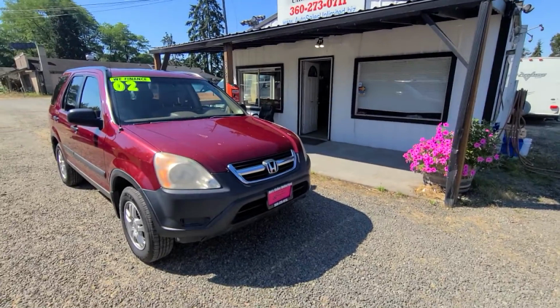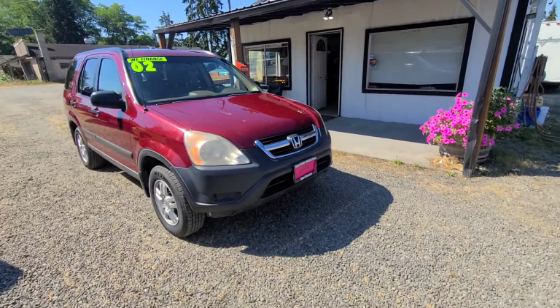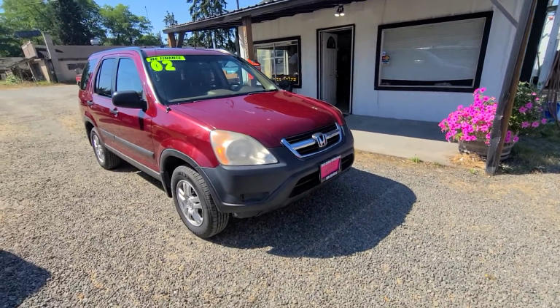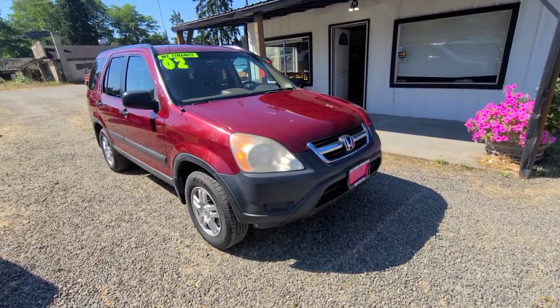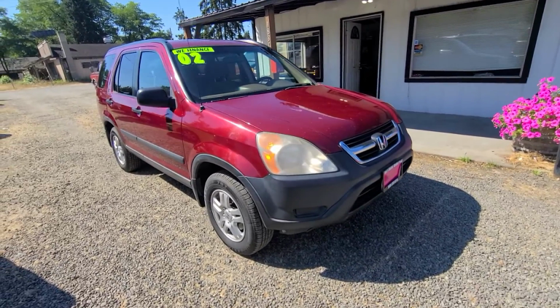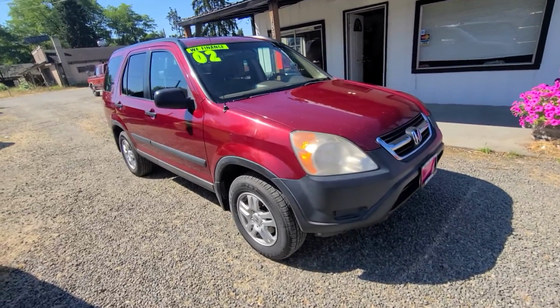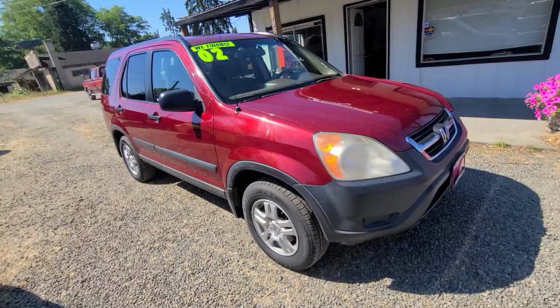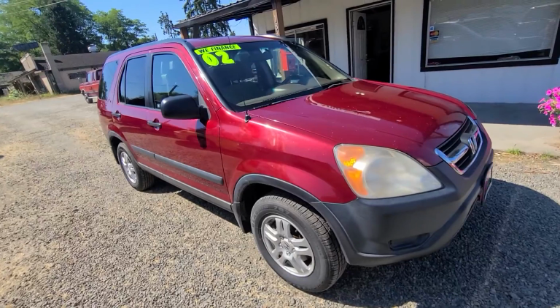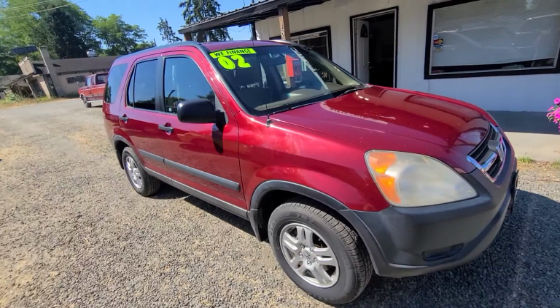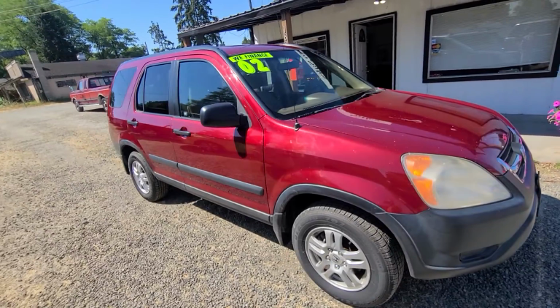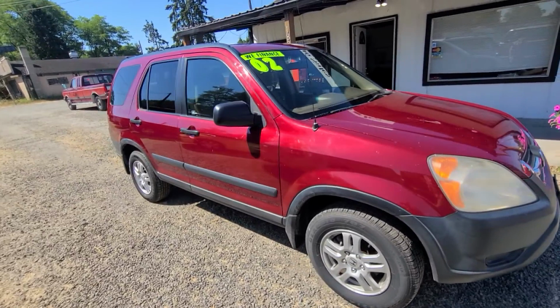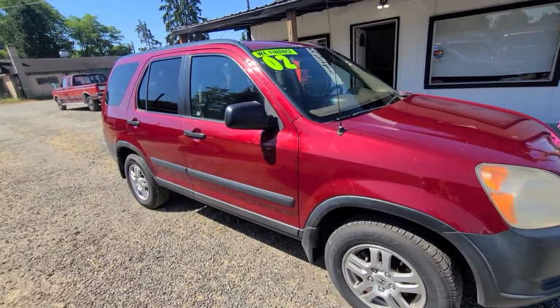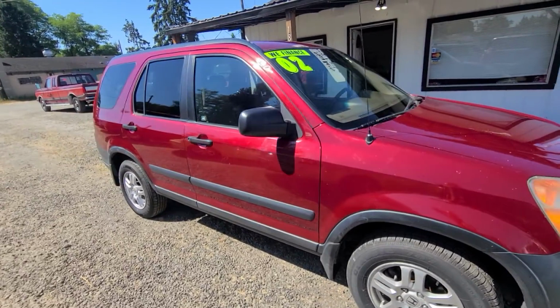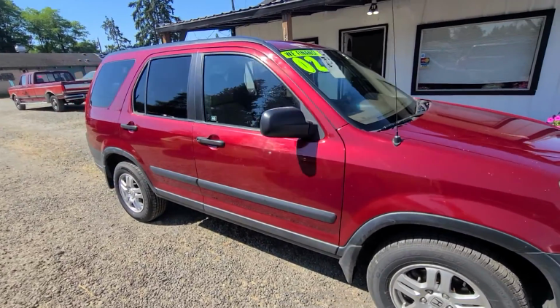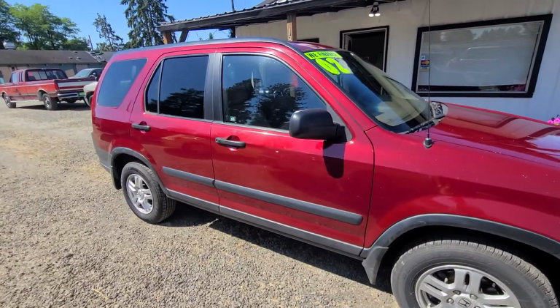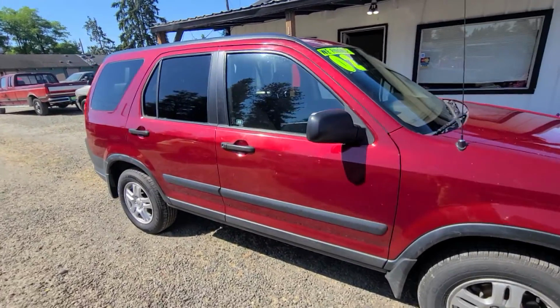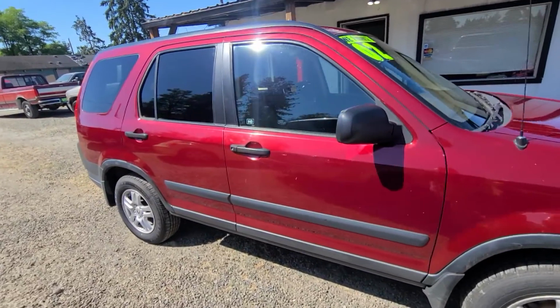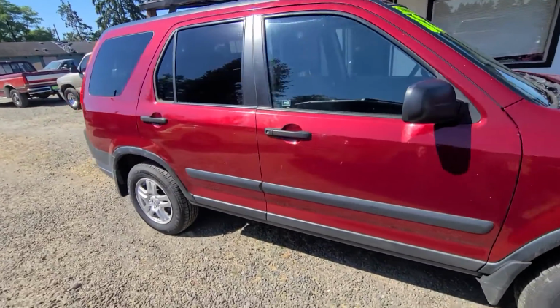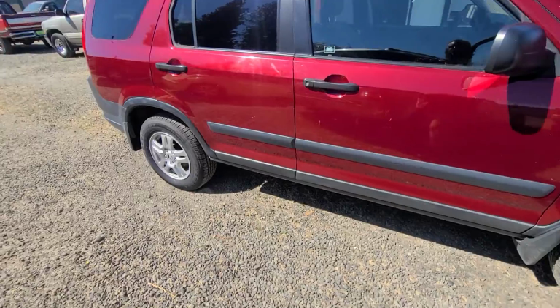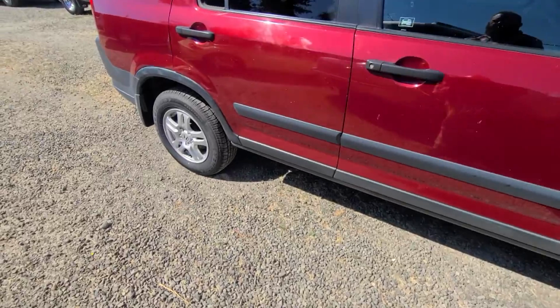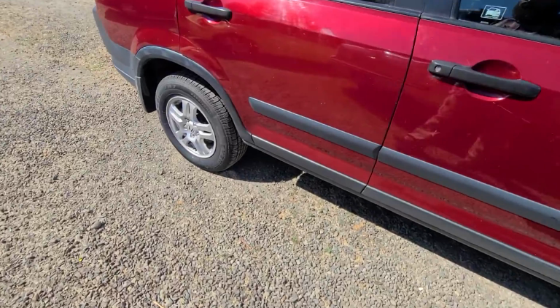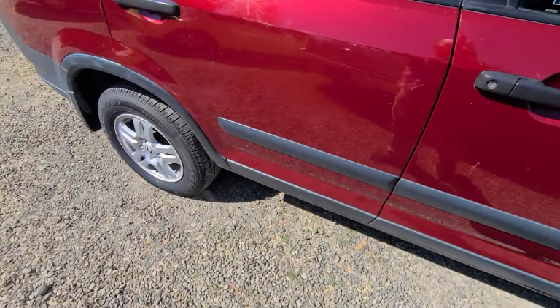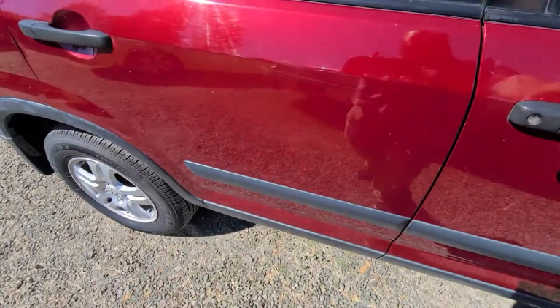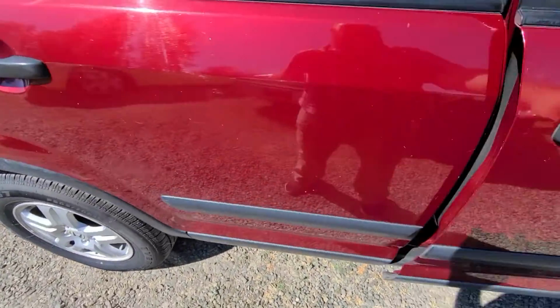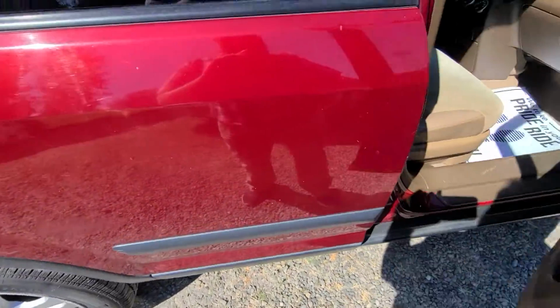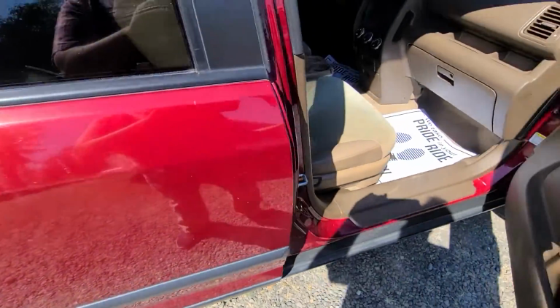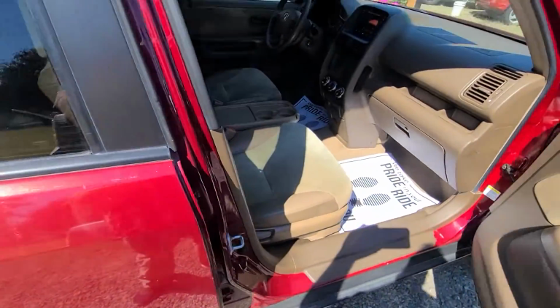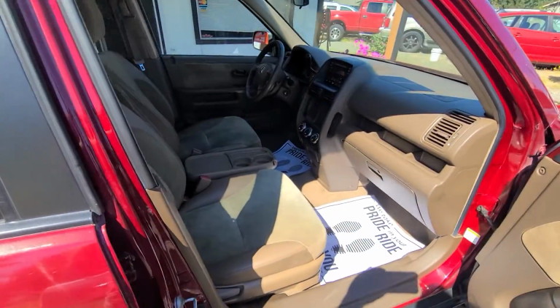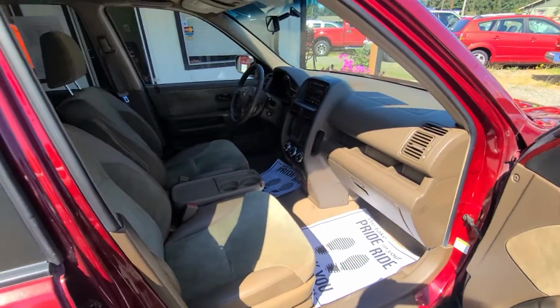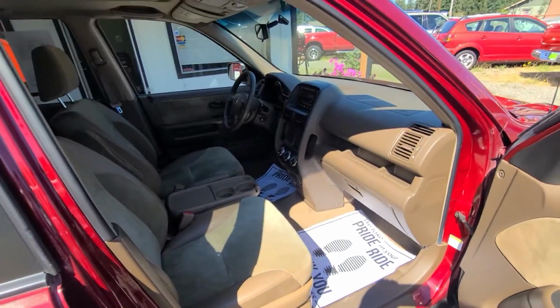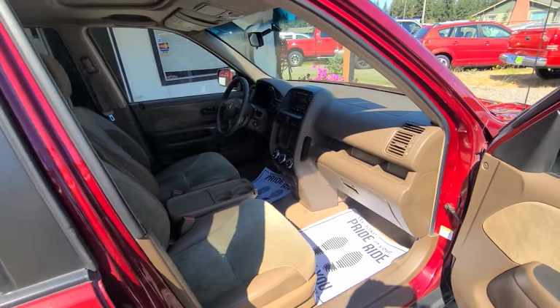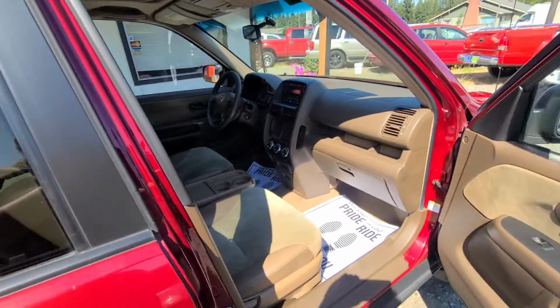This comes in a burgundy color — looks really nice. These things actually get pretty decent gas mileage. I looked at the rating and it was like 28, 29 highway, which for a small SUV, not bad at all.